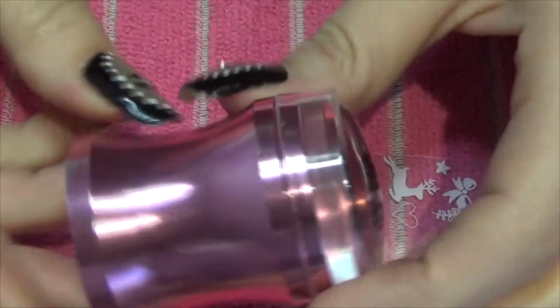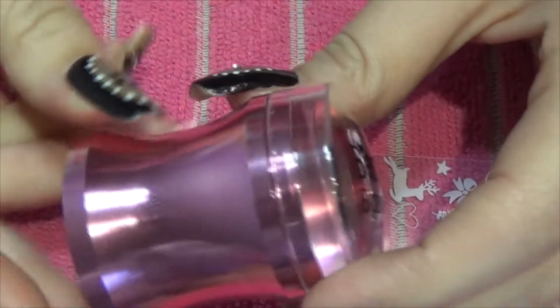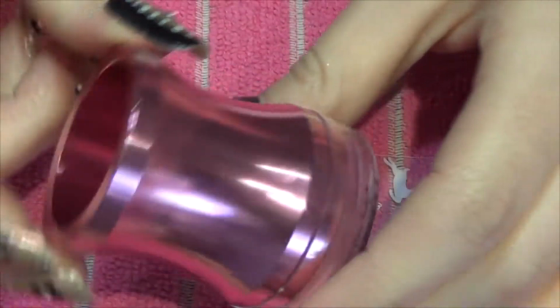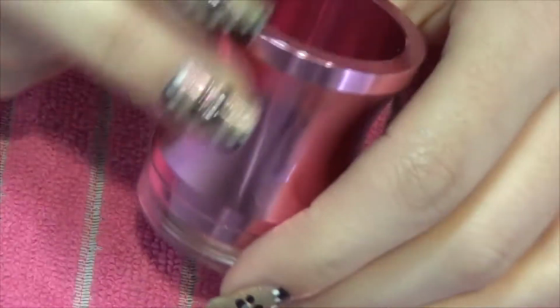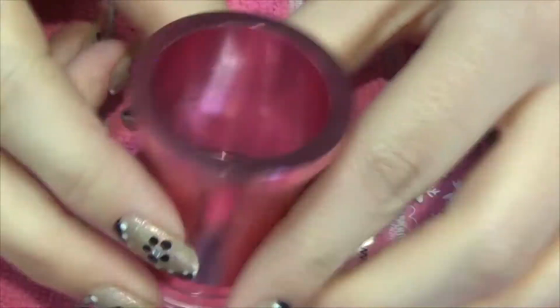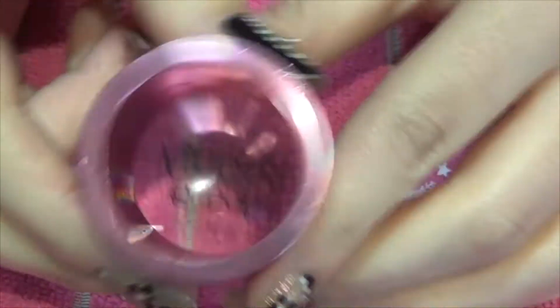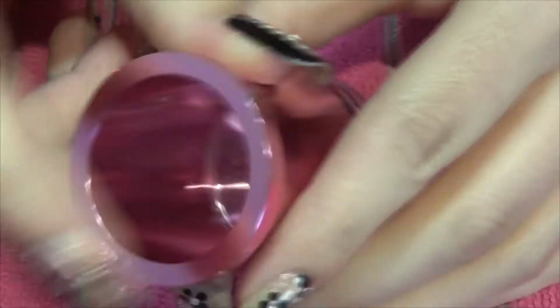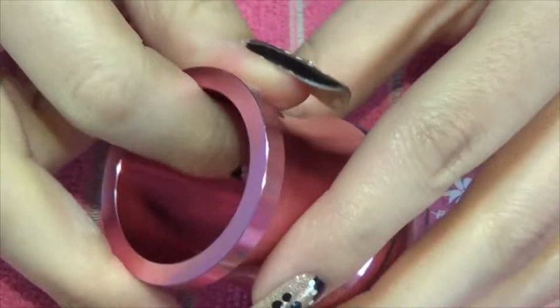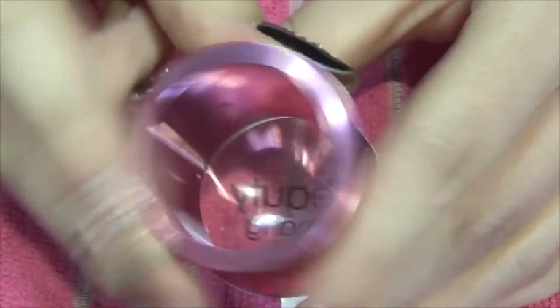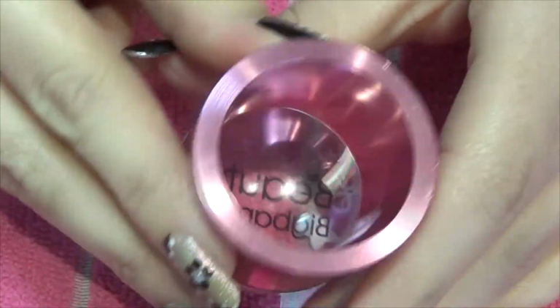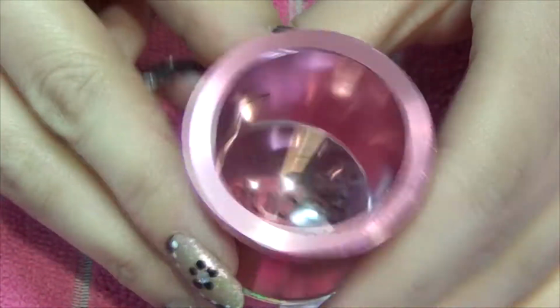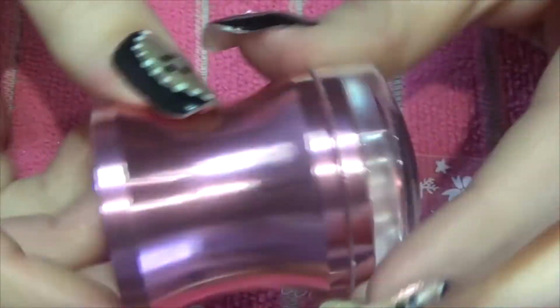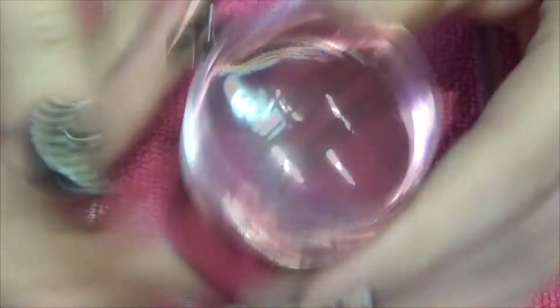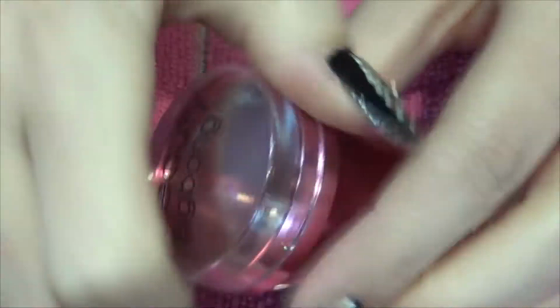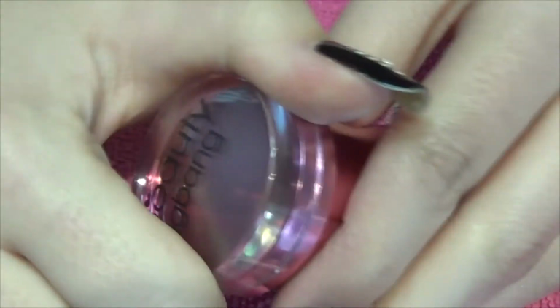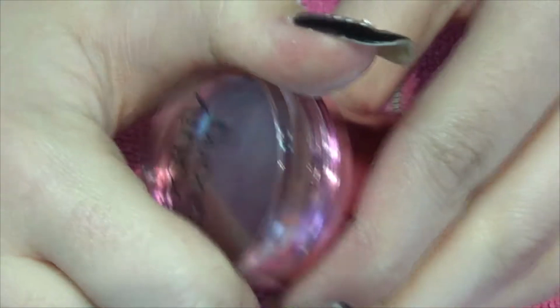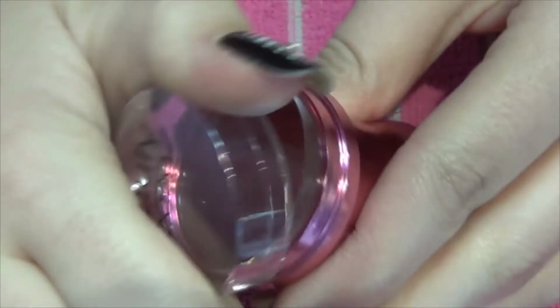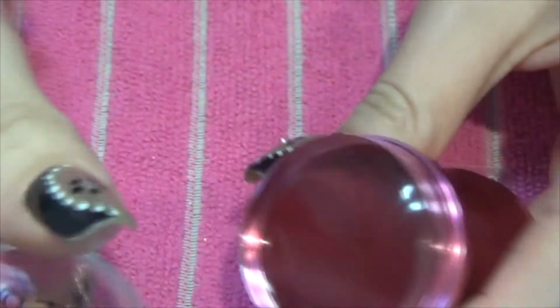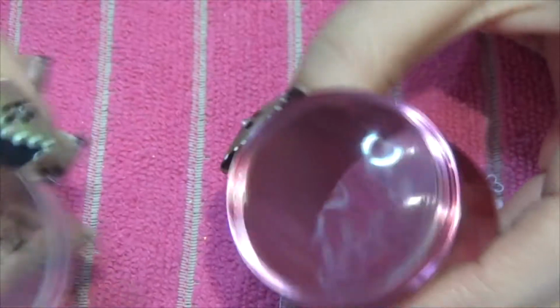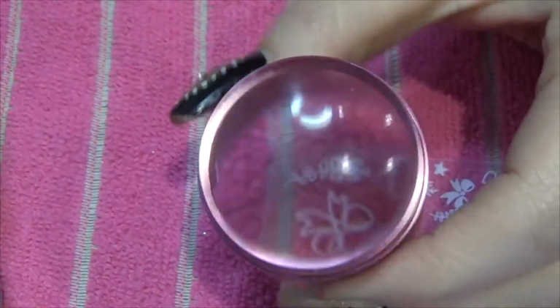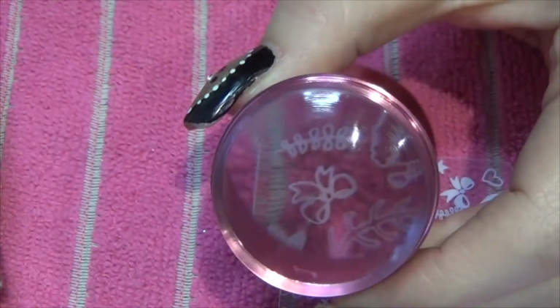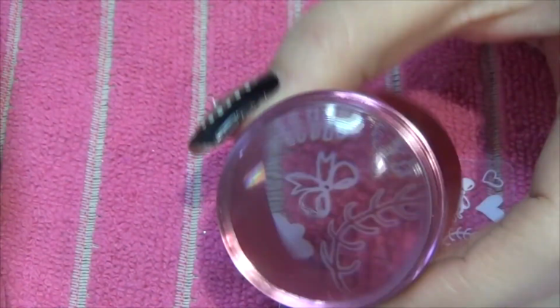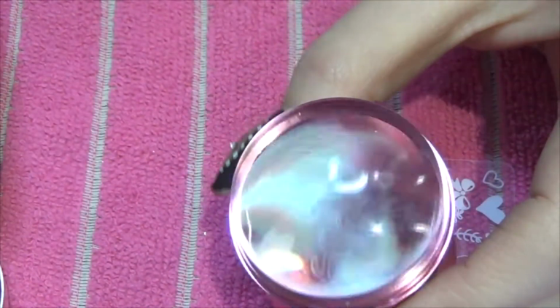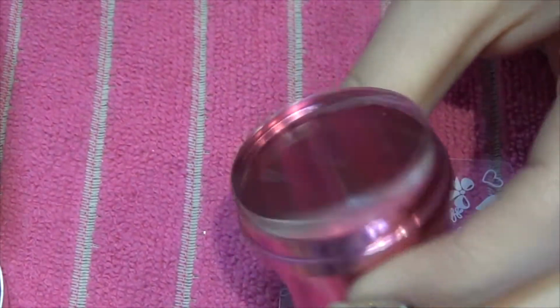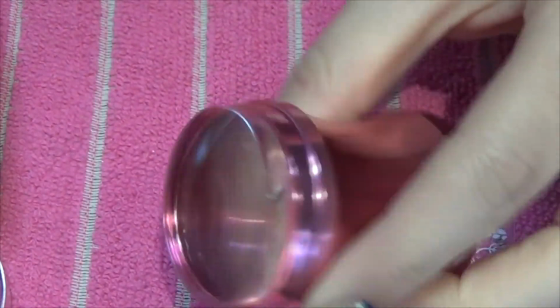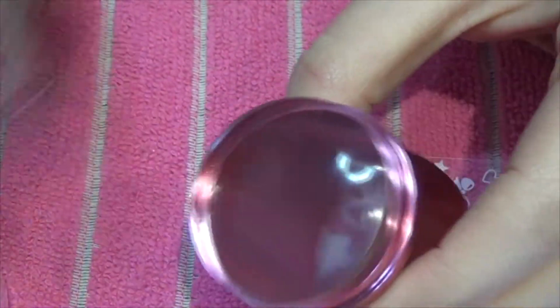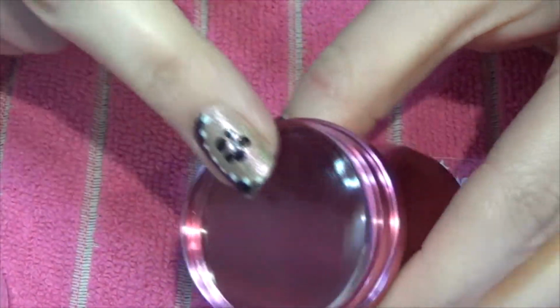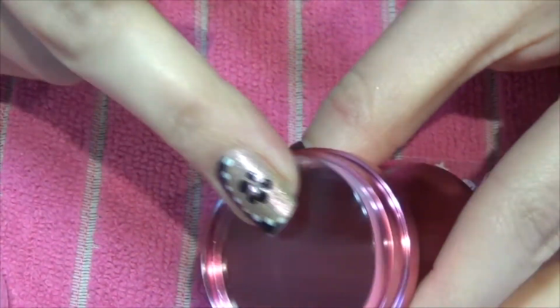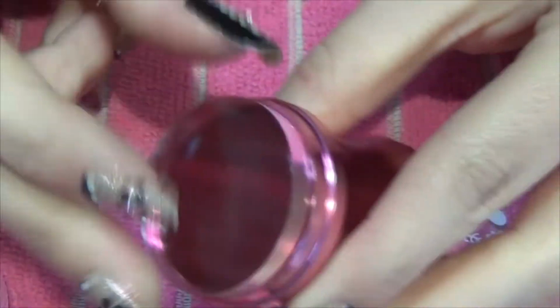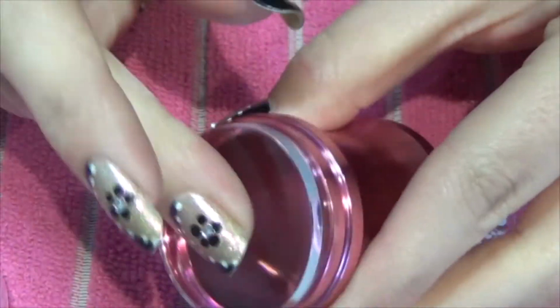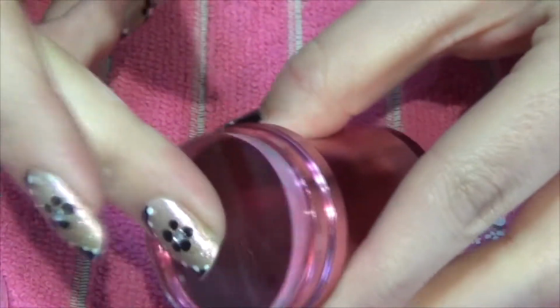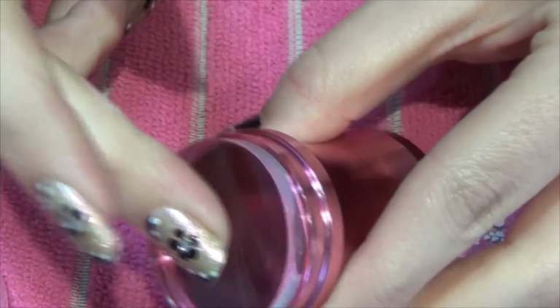The stamper itself is open at the top, completely see-through, and it does have a cap on it. Once you take that off you get the actual stamp underneath, and it's one of these firm jelly stampers.